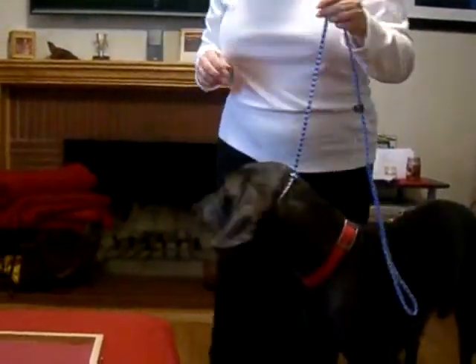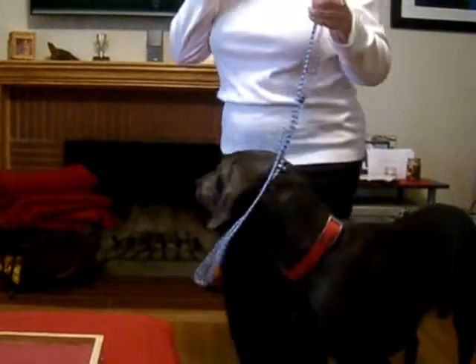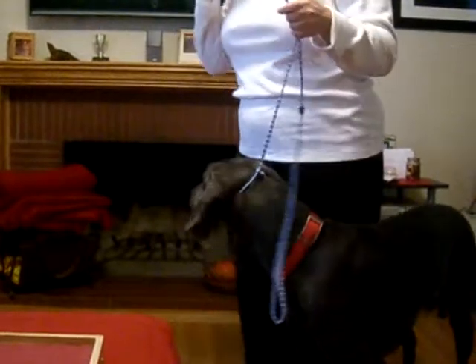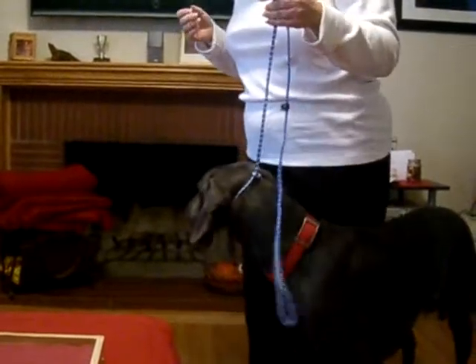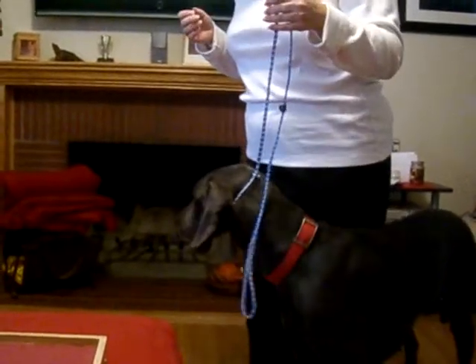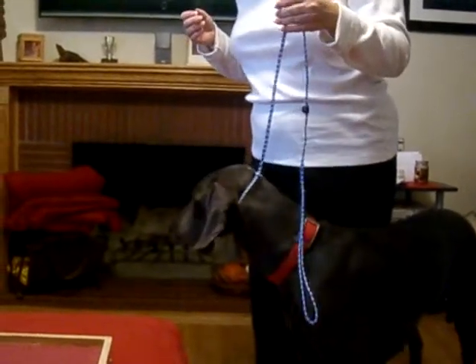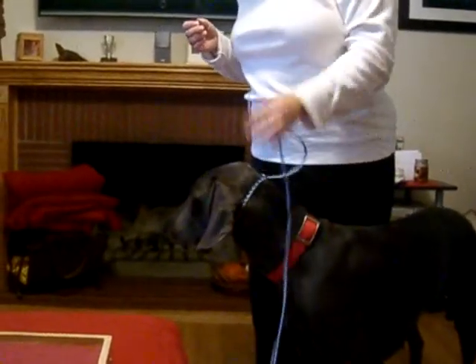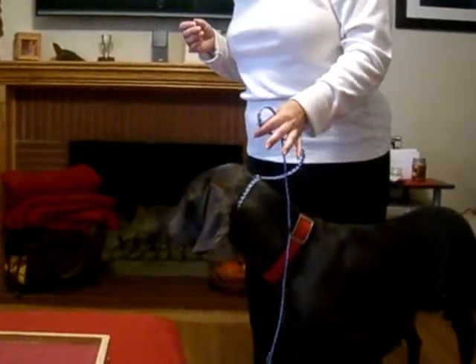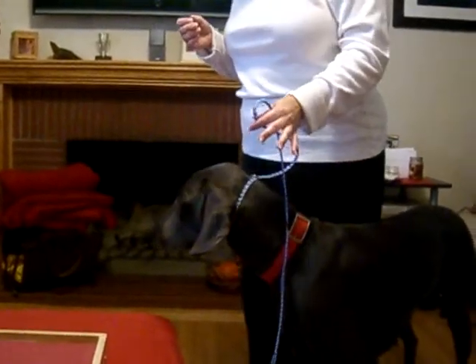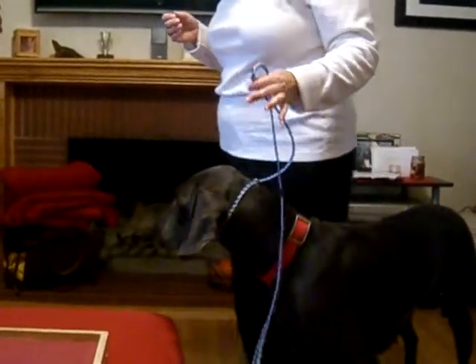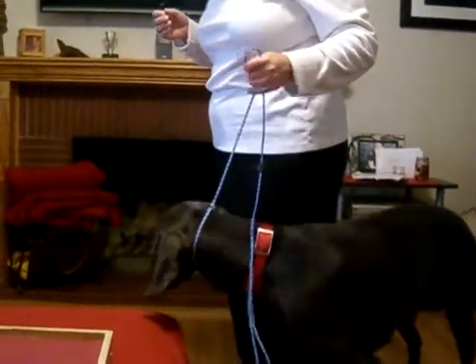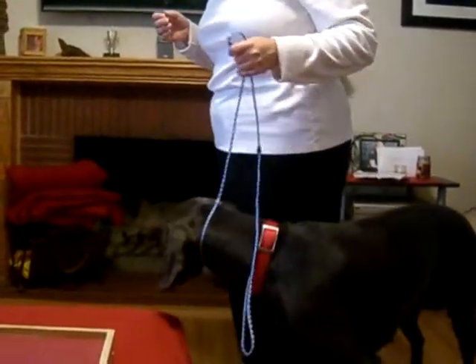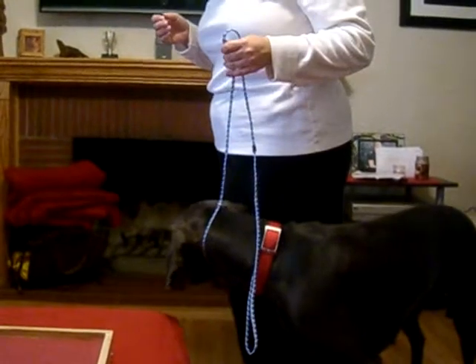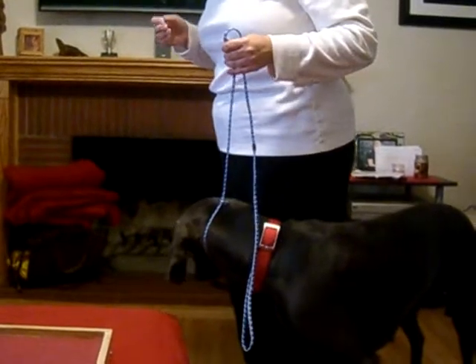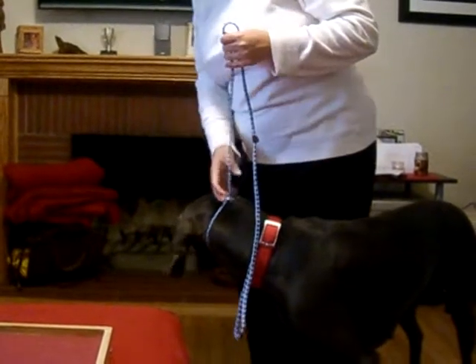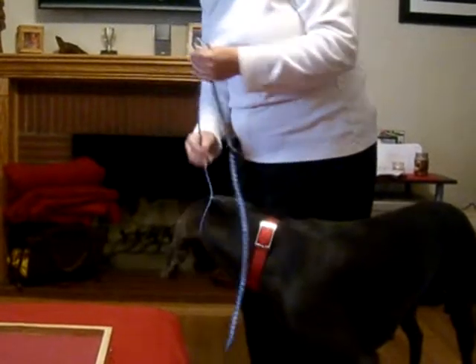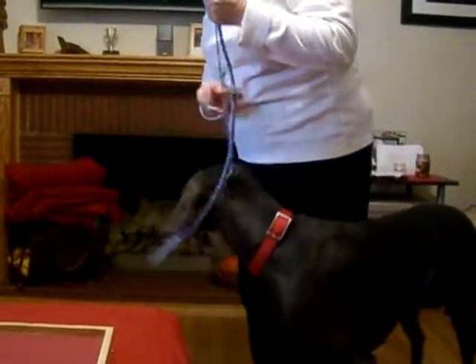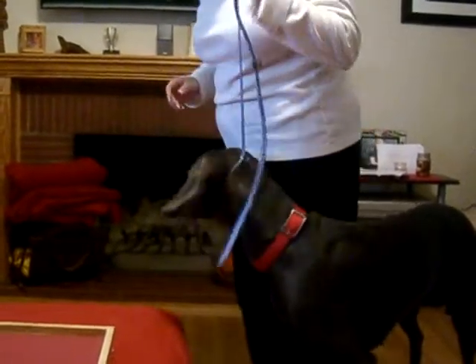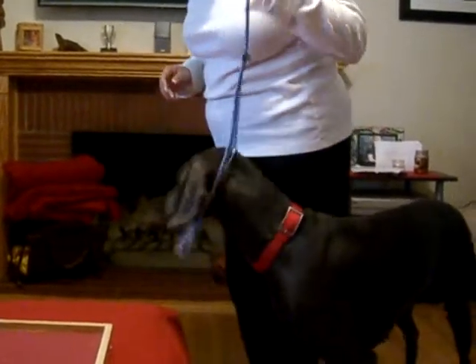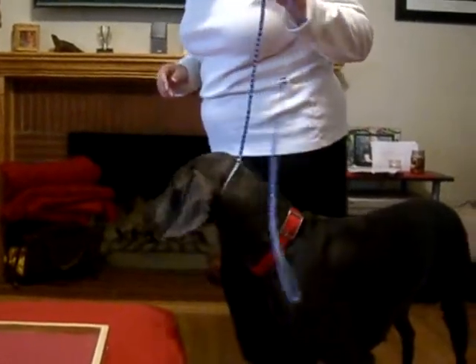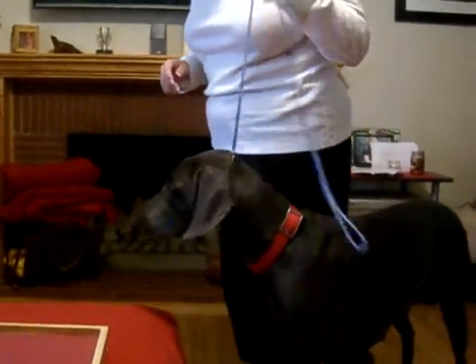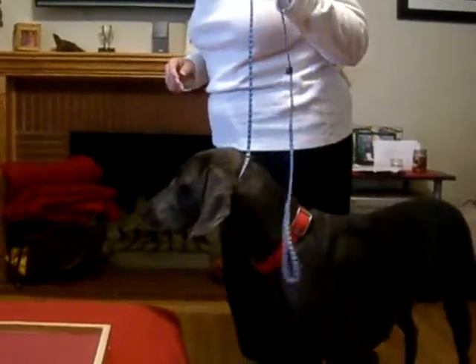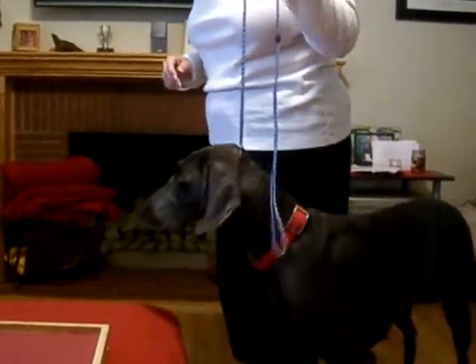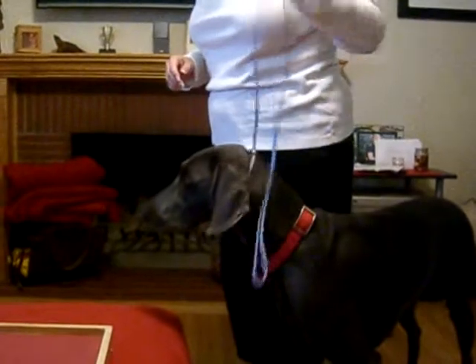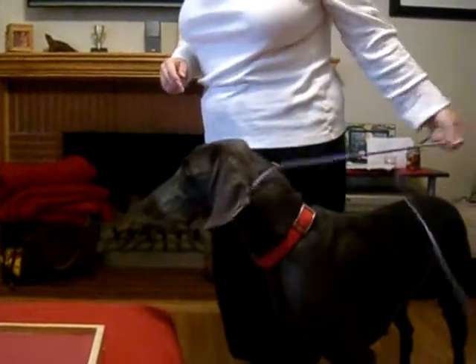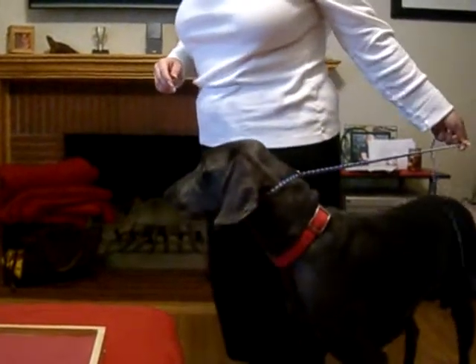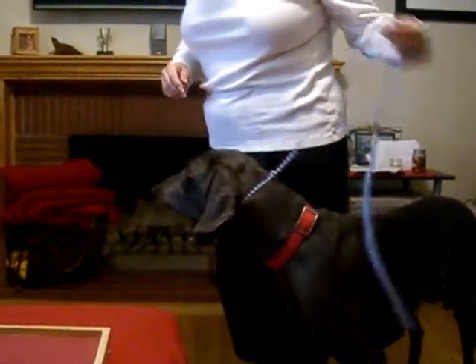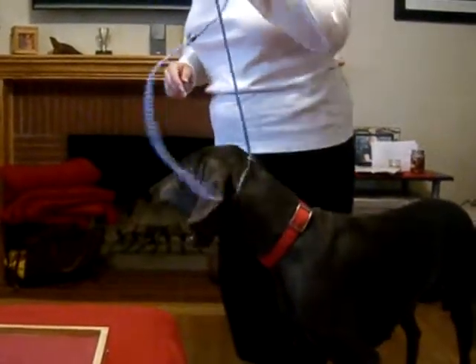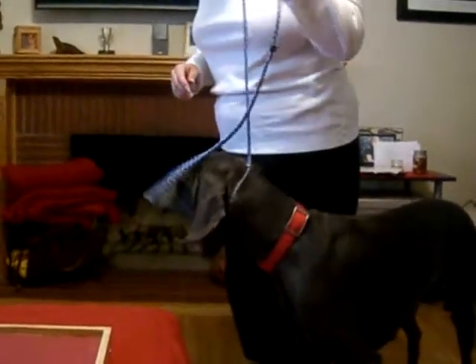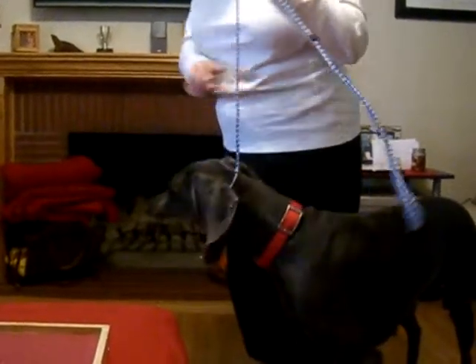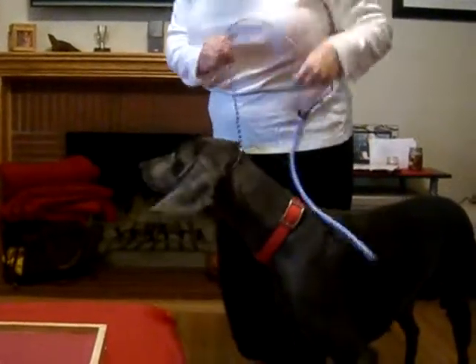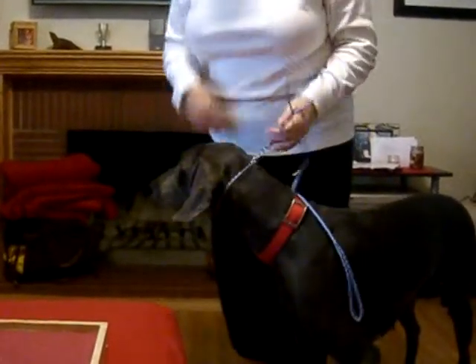So you'll just be walking like this. Eventually you're going to want this to be loose and they'll still be right at your side. If not, it's little corrections upwards, not back — upwards. Good luck.